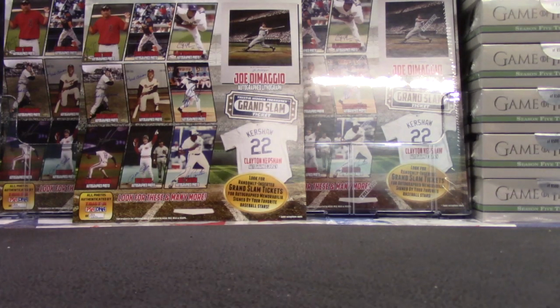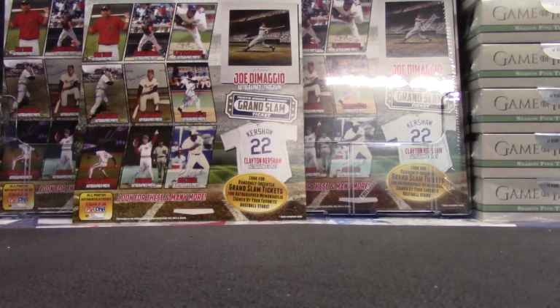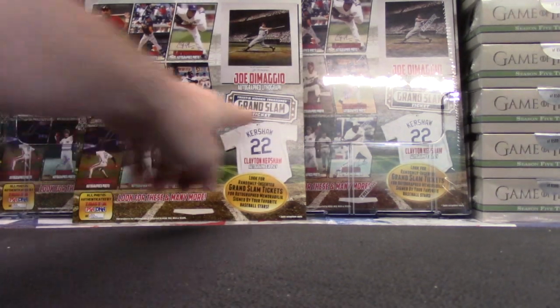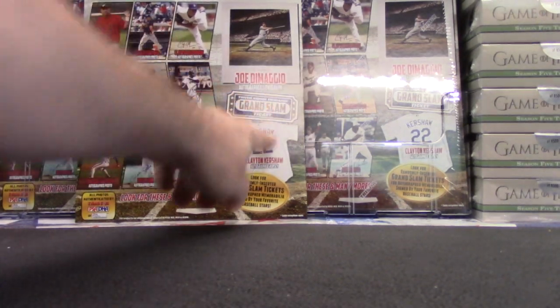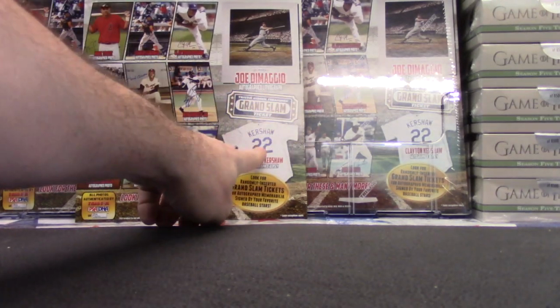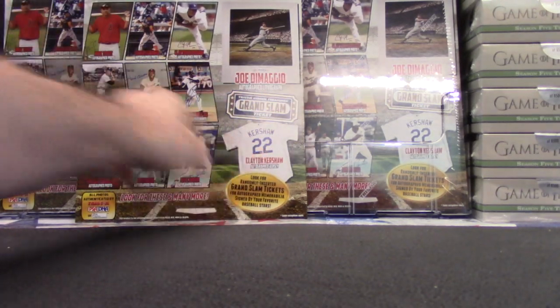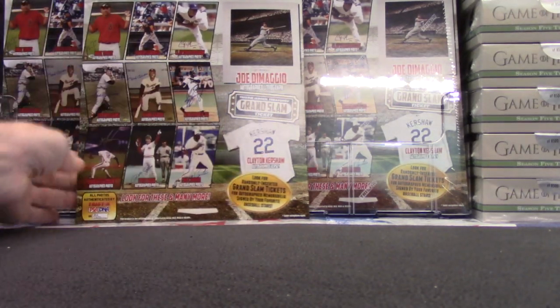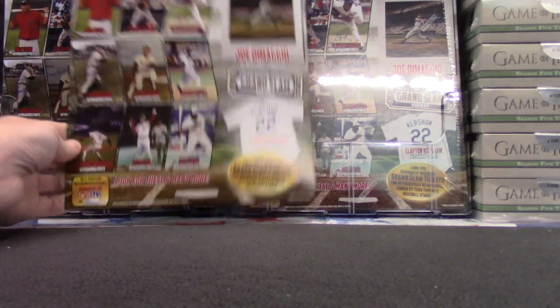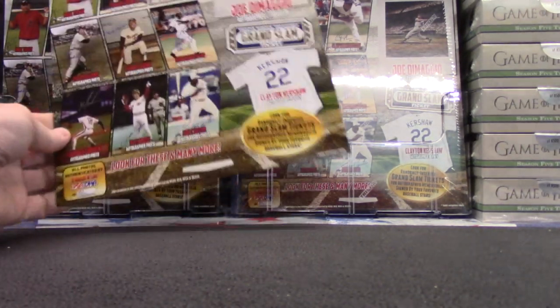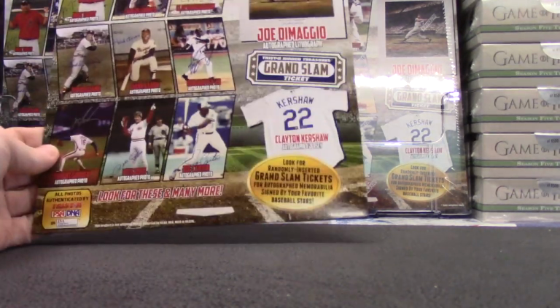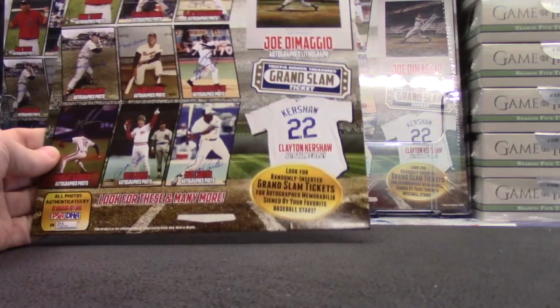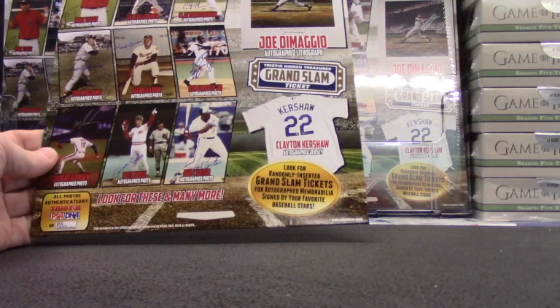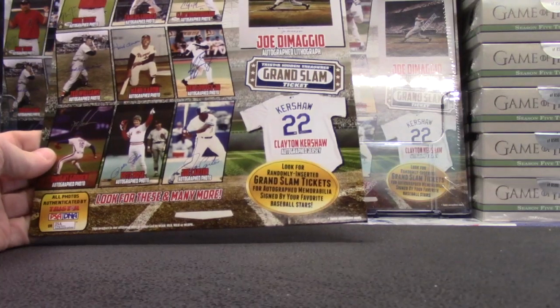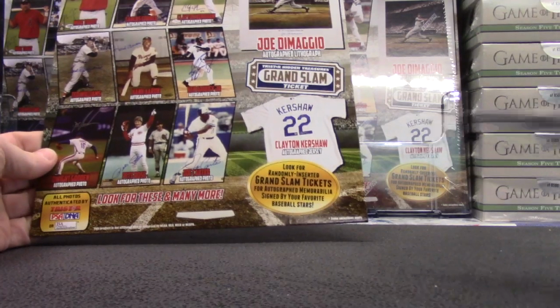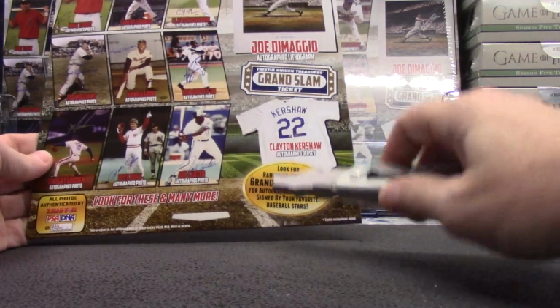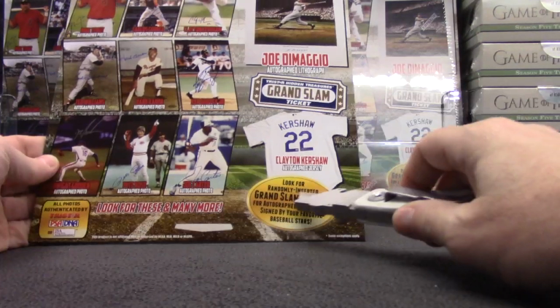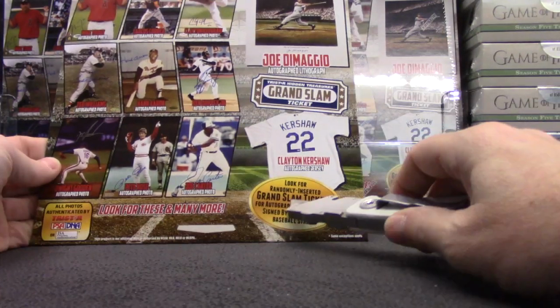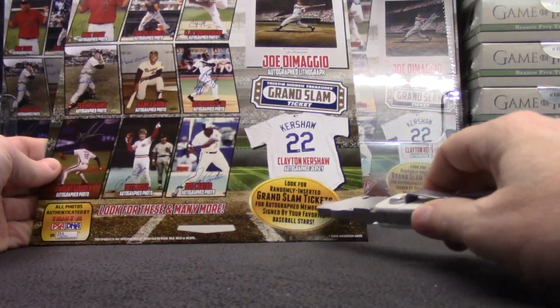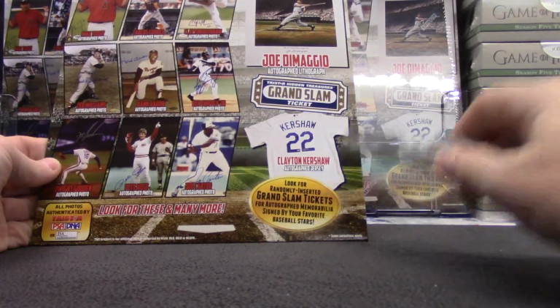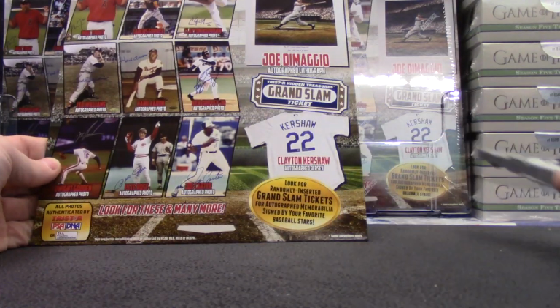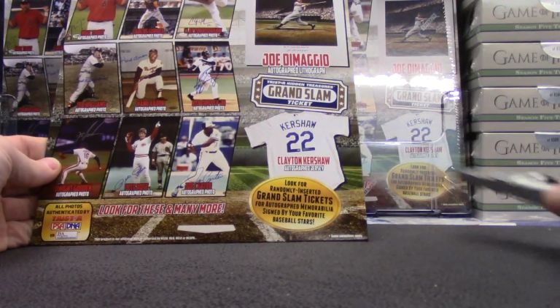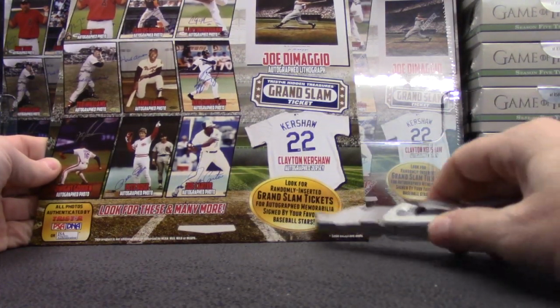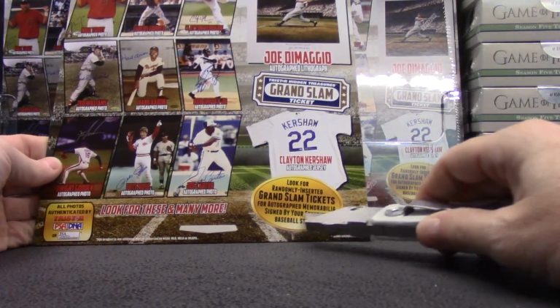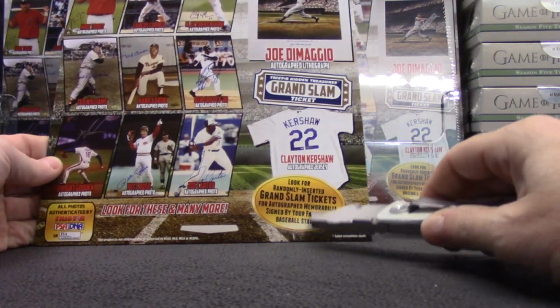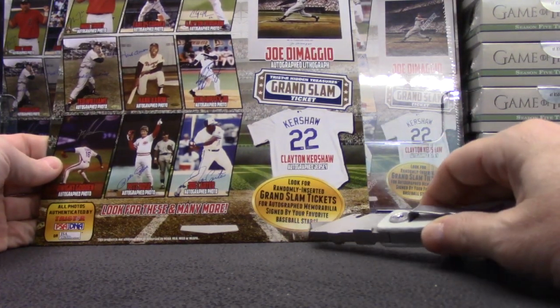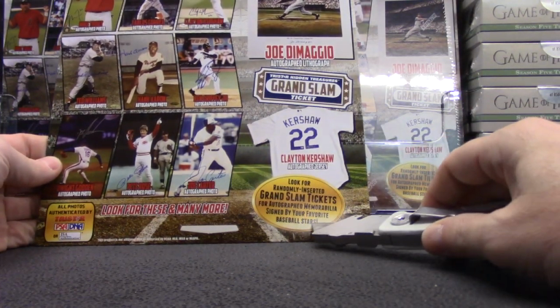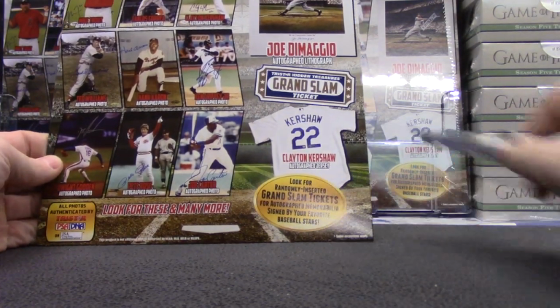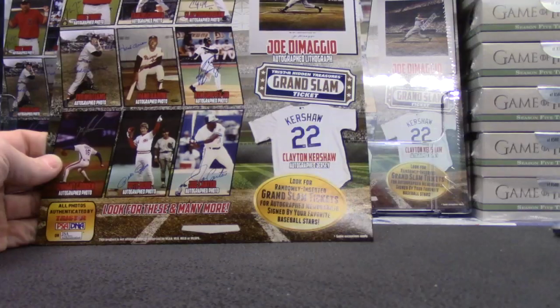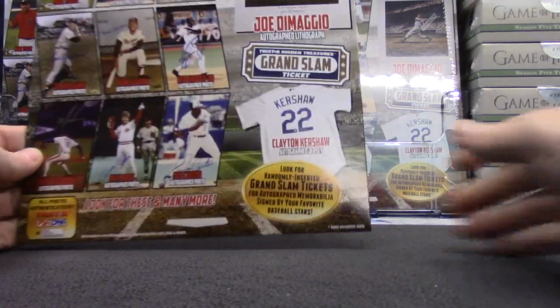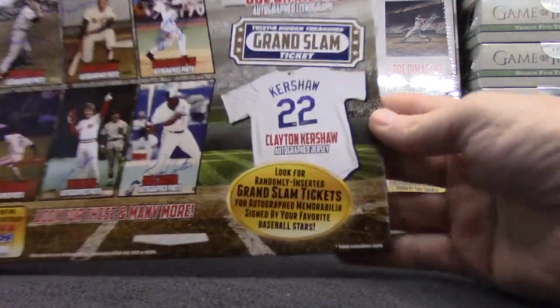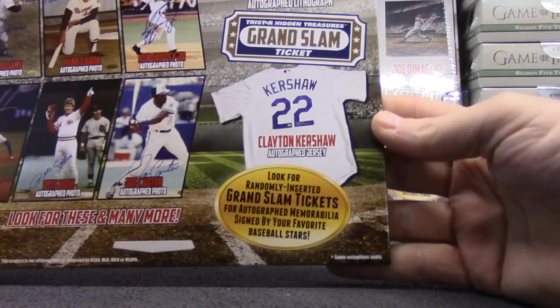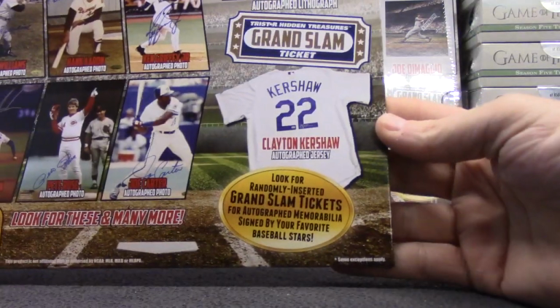Guess there's a ticket in there. You could win a Clayton Kershaw jersey — randomly inserted grand slam tickets for autograph memorabilia, signed by your favorite baseball stars.